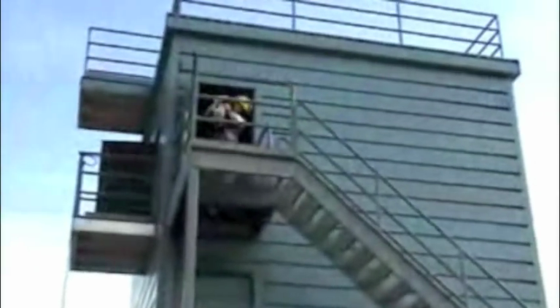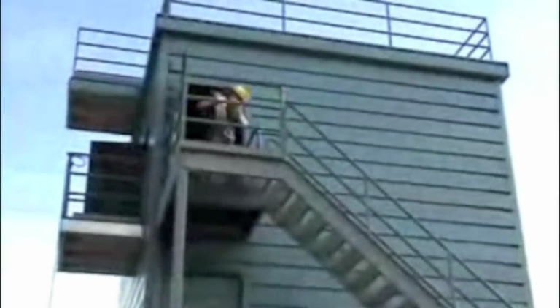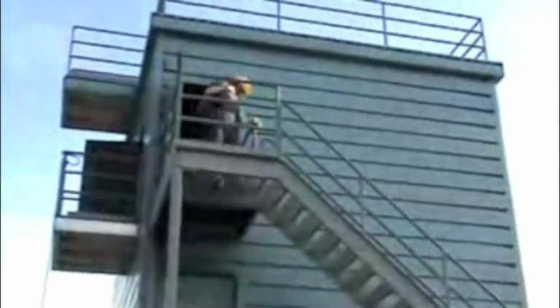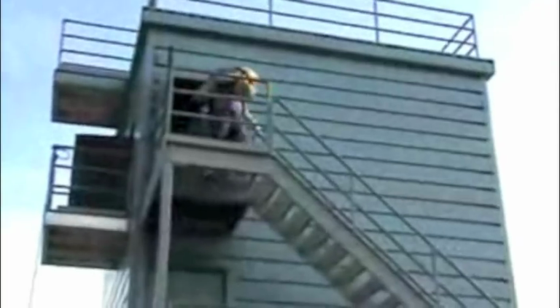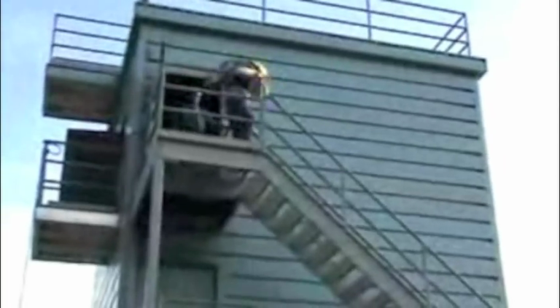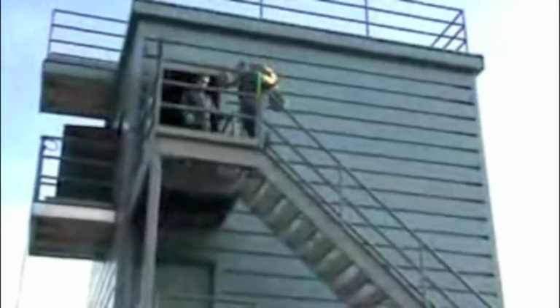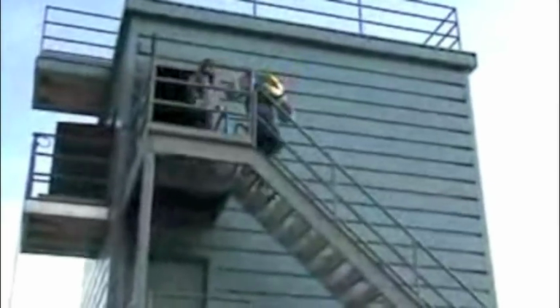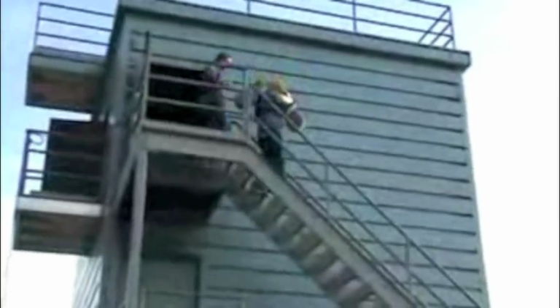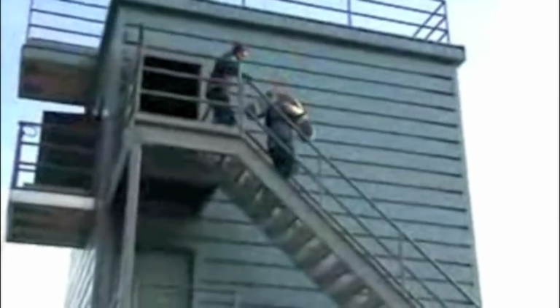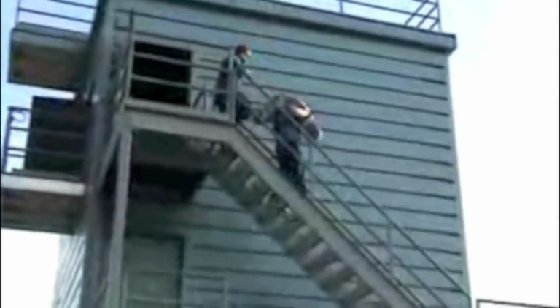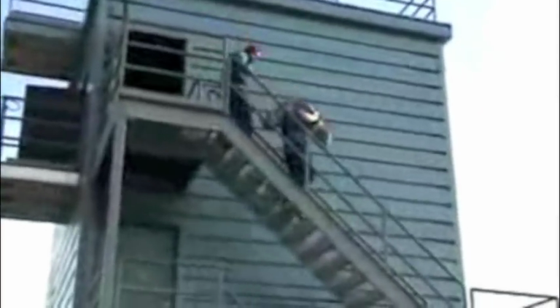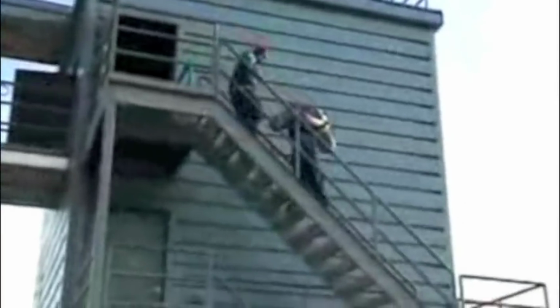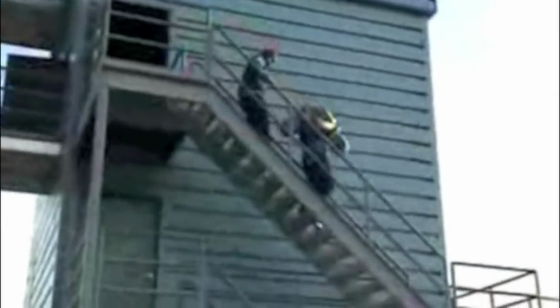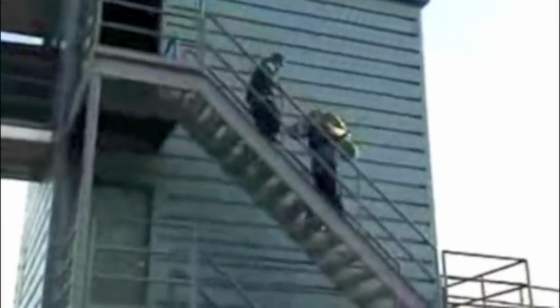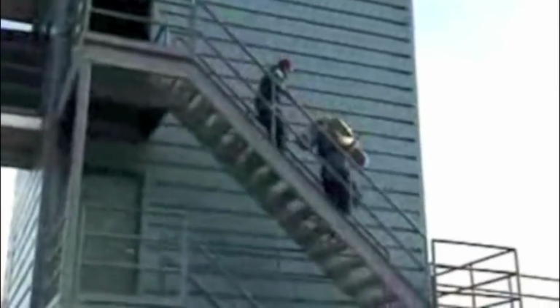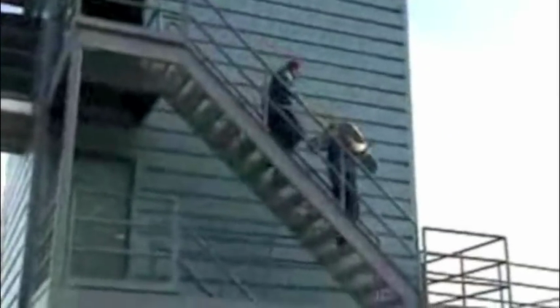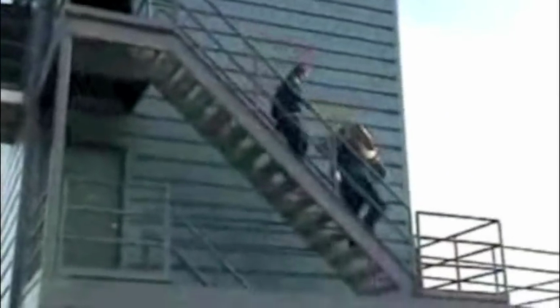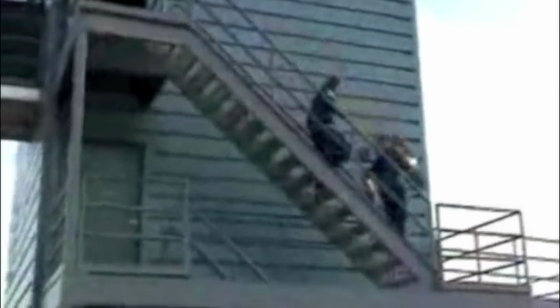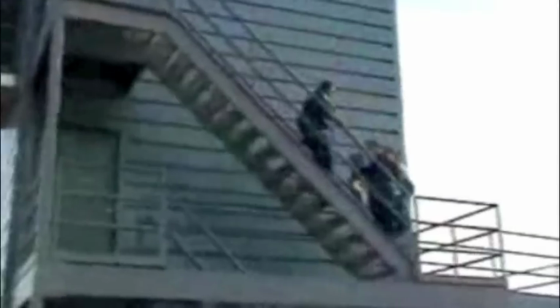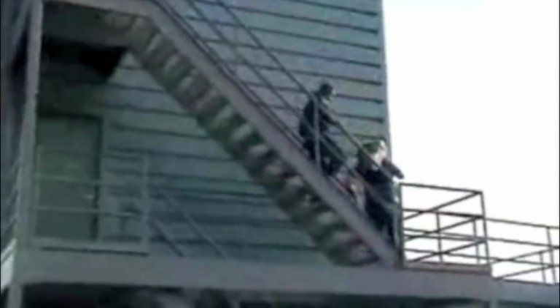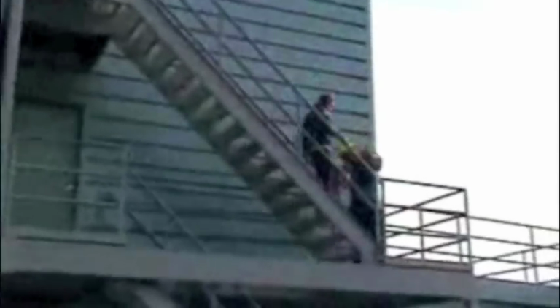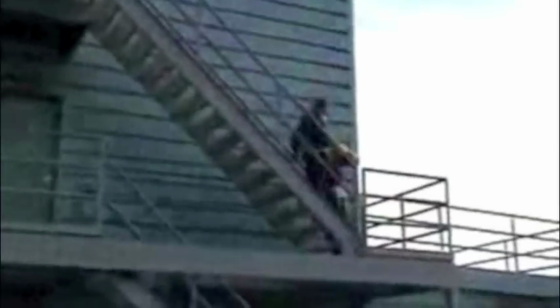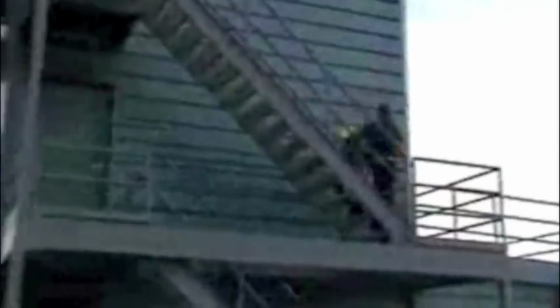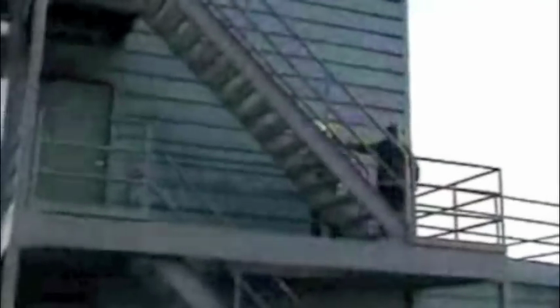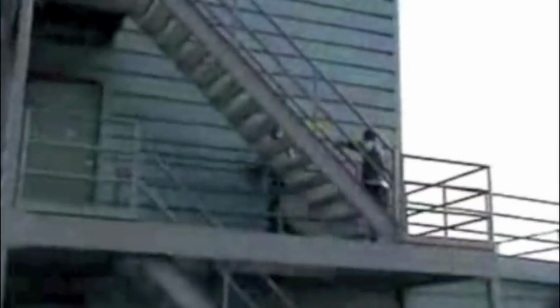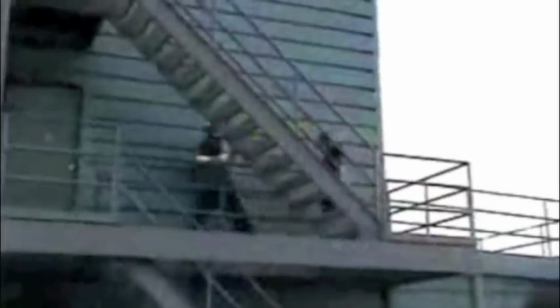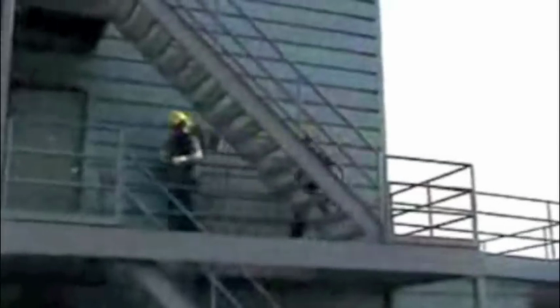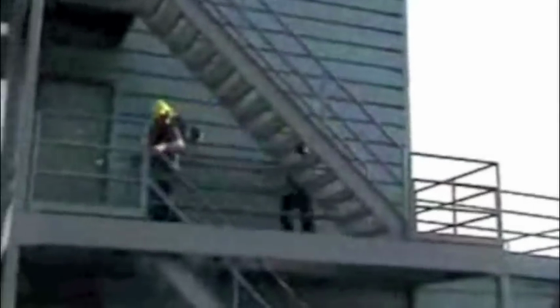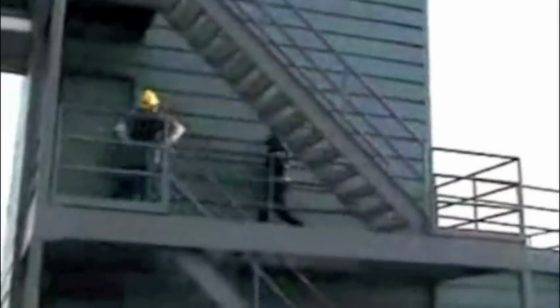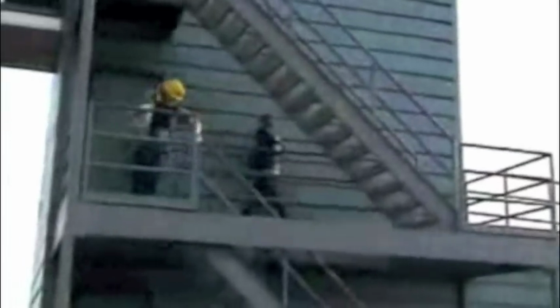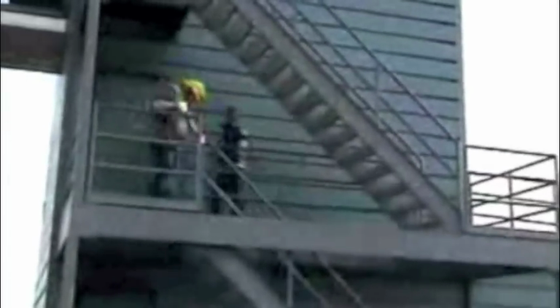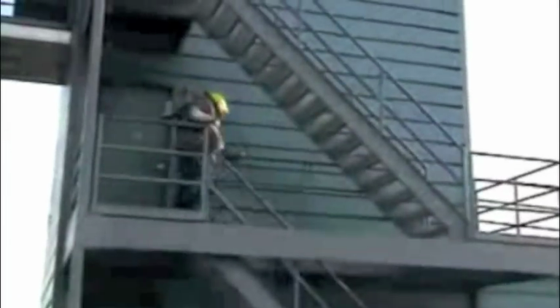Before descending the stairs, the candidate must pick up the hose load in the marked box on the floor and carry it on one shoulder. The candidate is to descend the stairs ensuring that they step on every stair with one hand on the handrail.